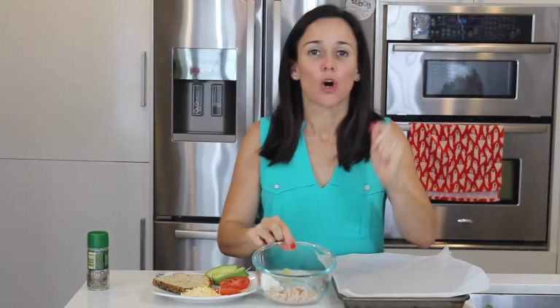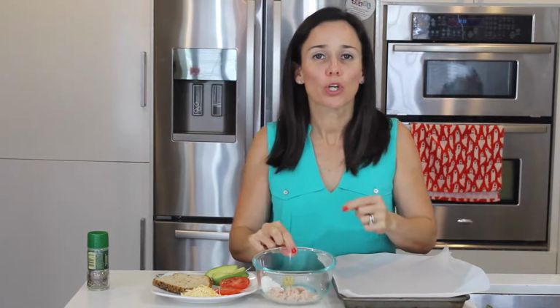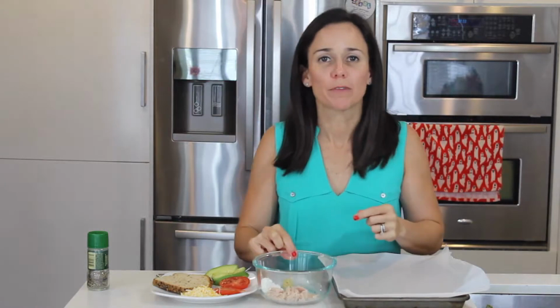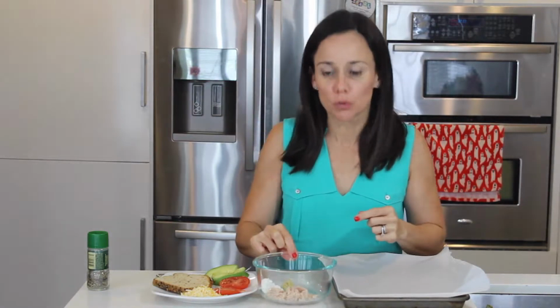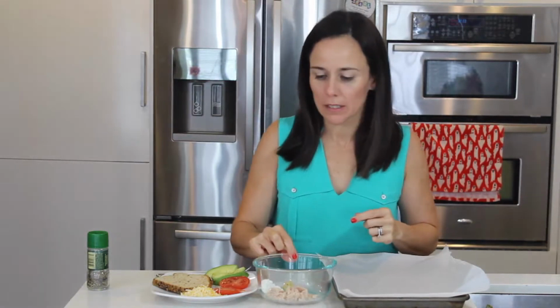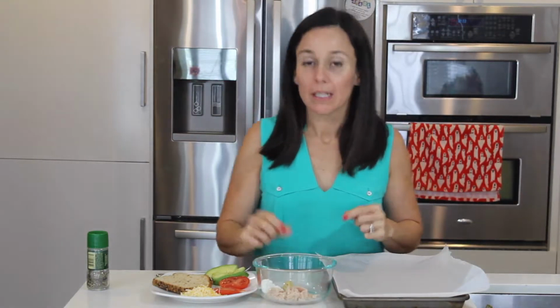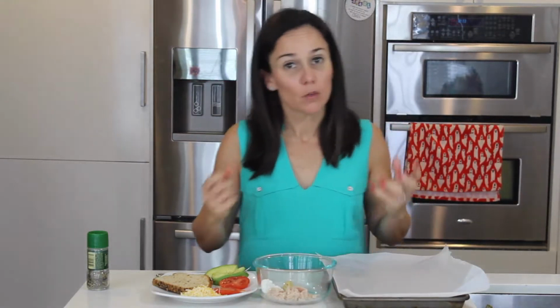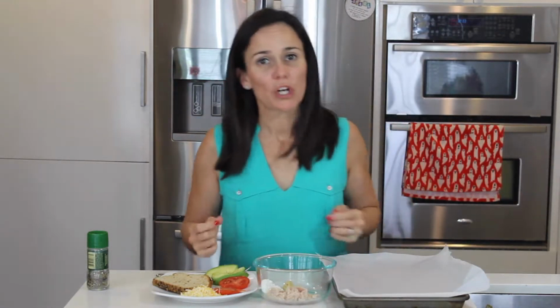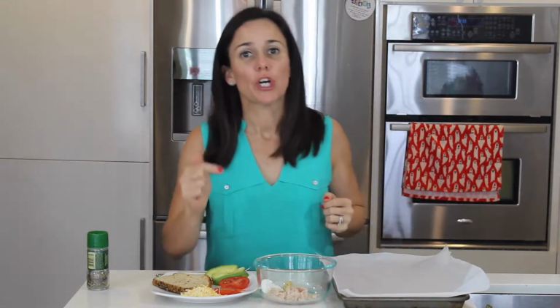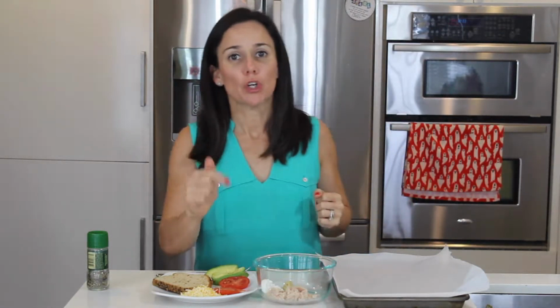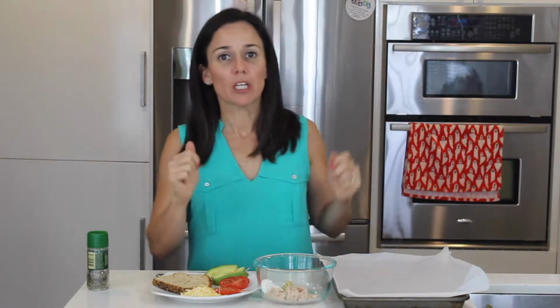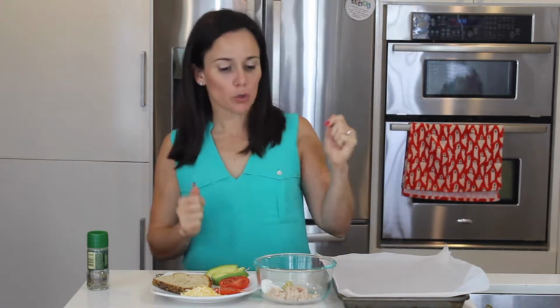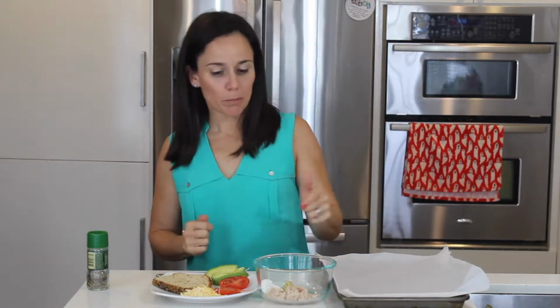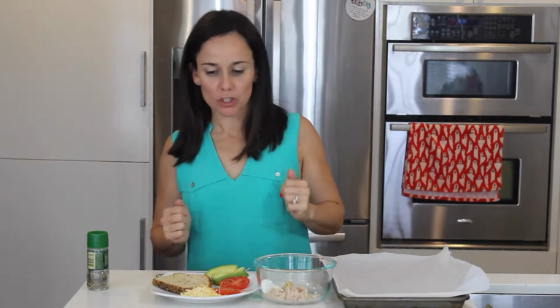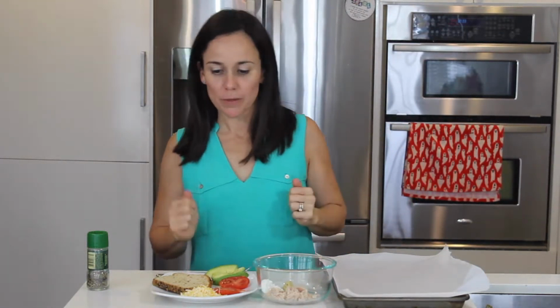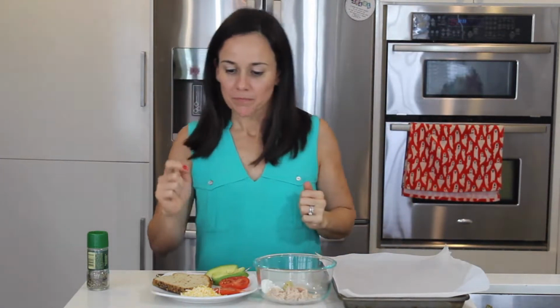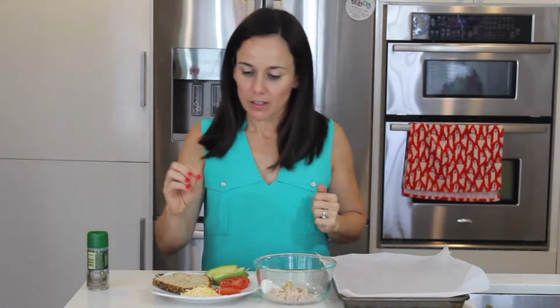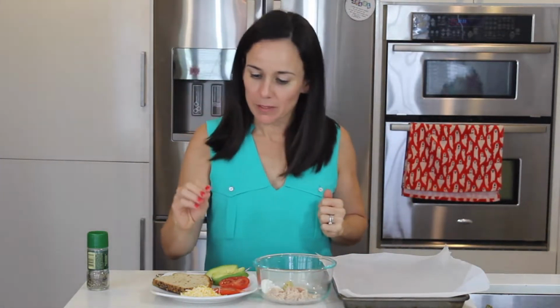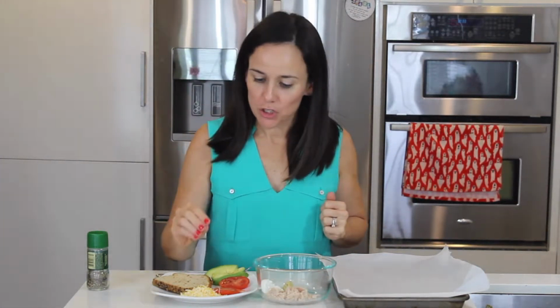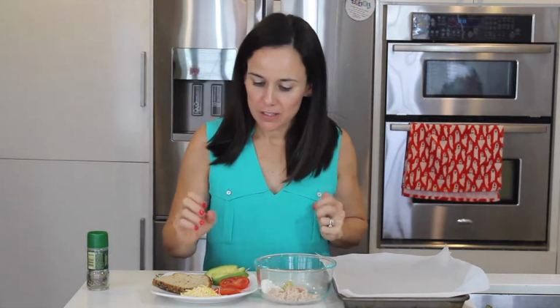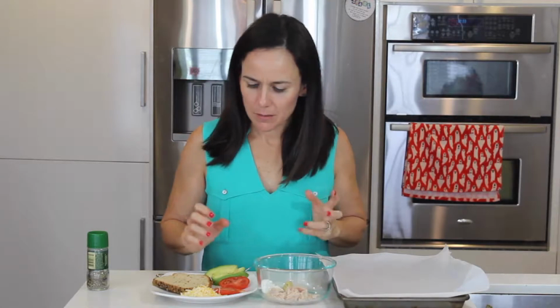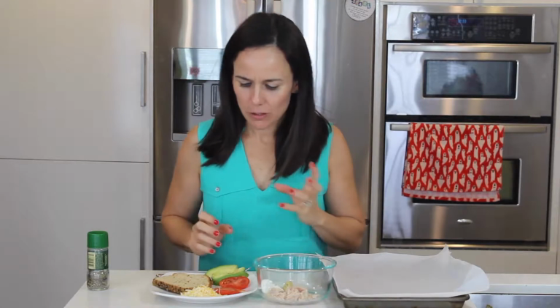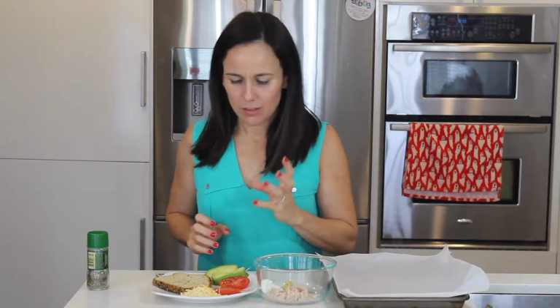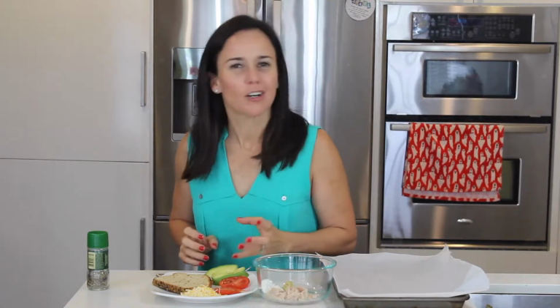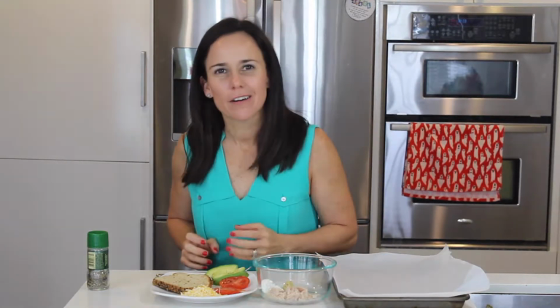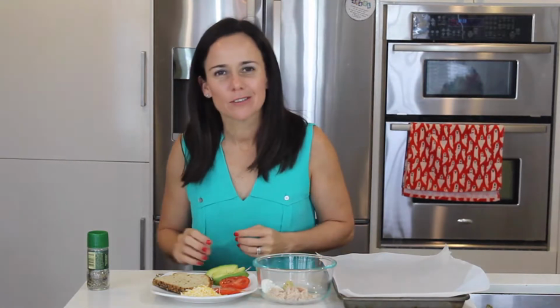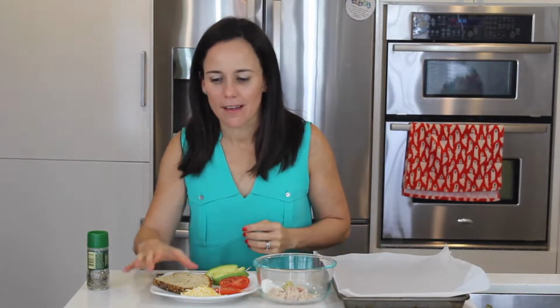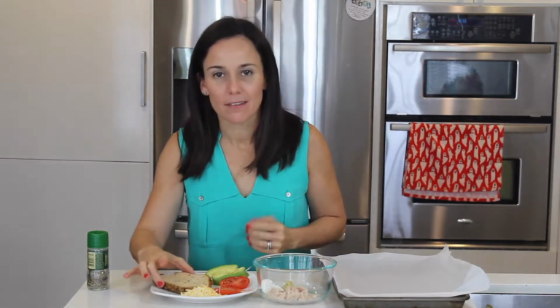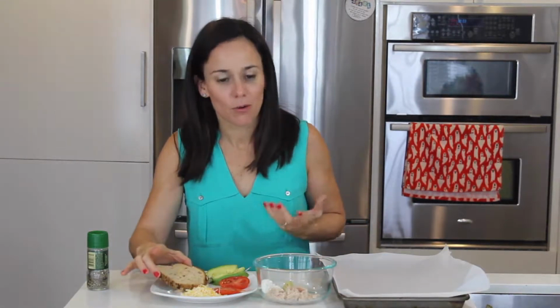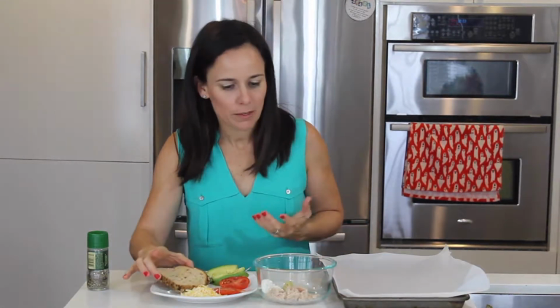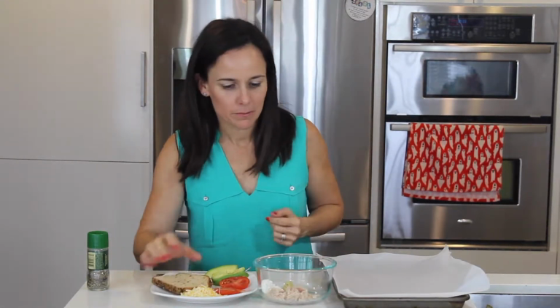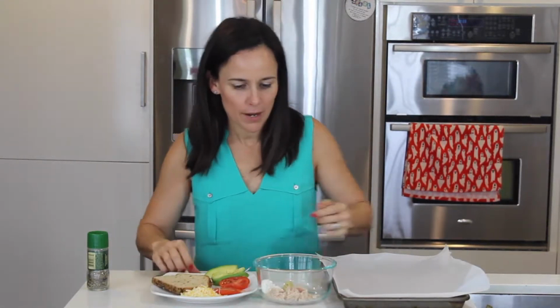A quarter cup of tuna in water, Greek yogurt, mustard, a little bit of cheese, tomatoes, avocados, and your whole grain bread.